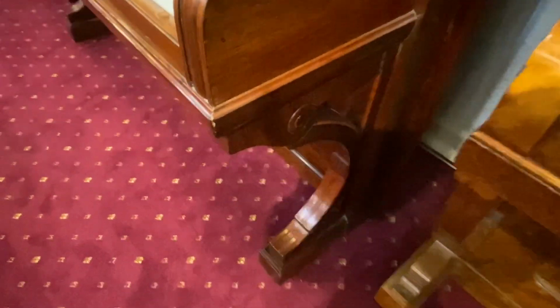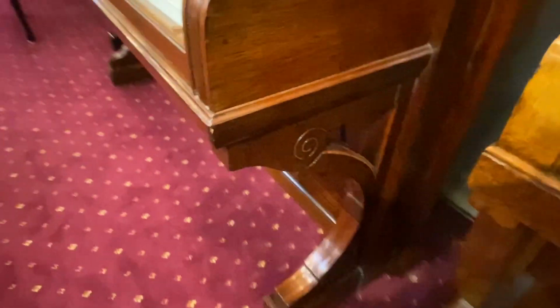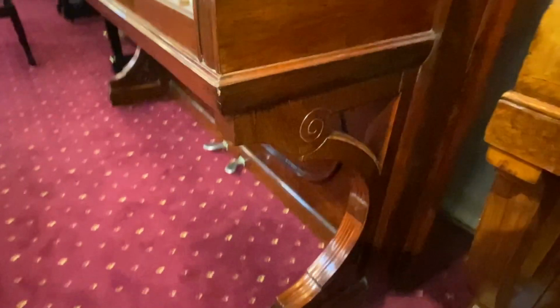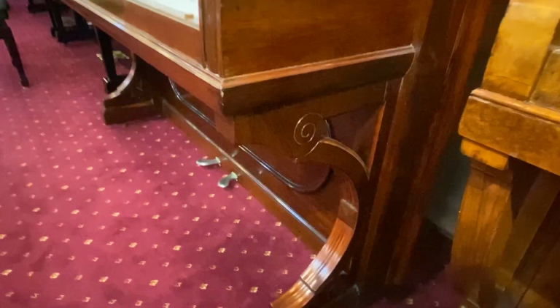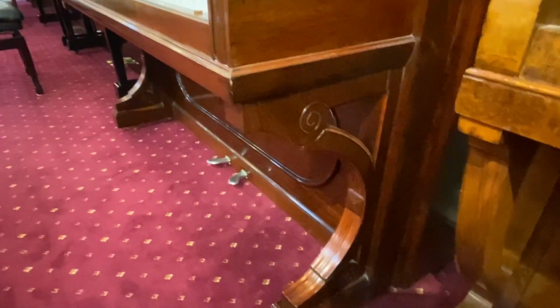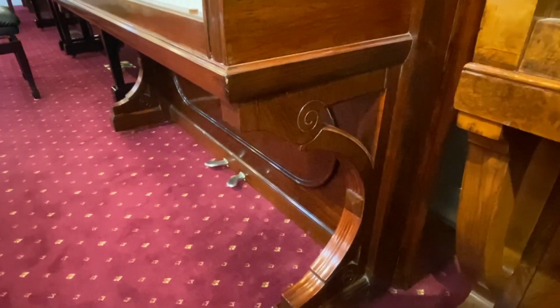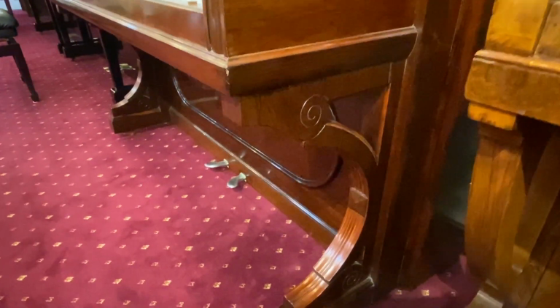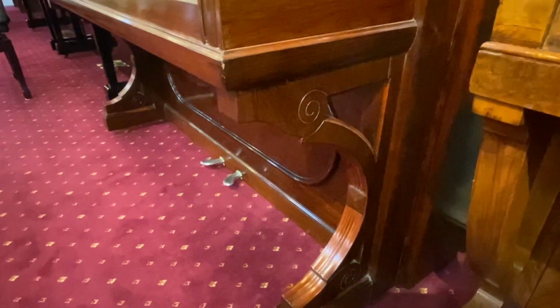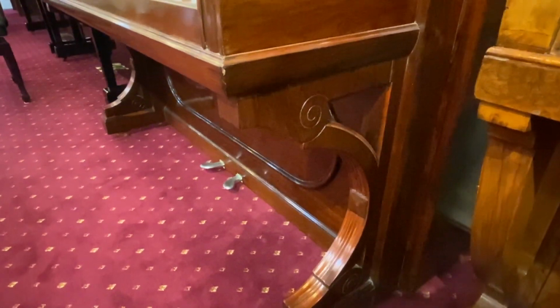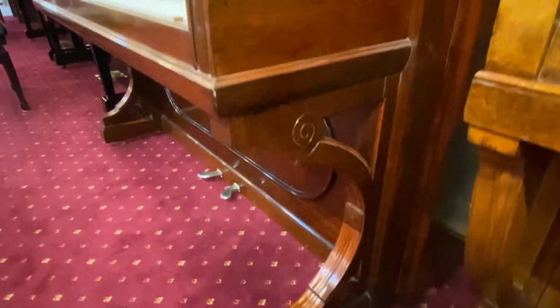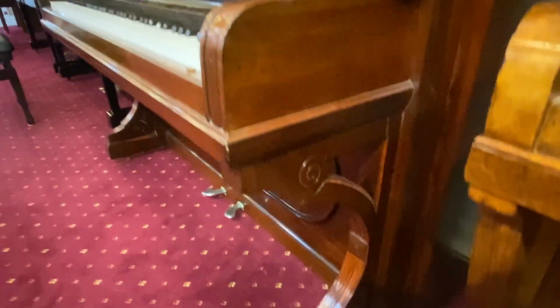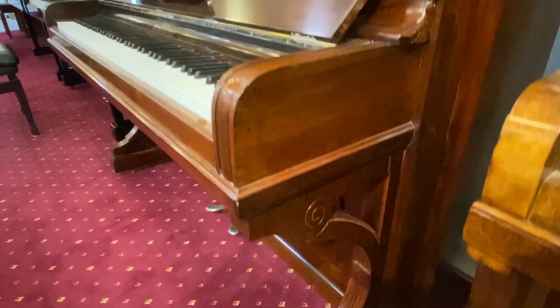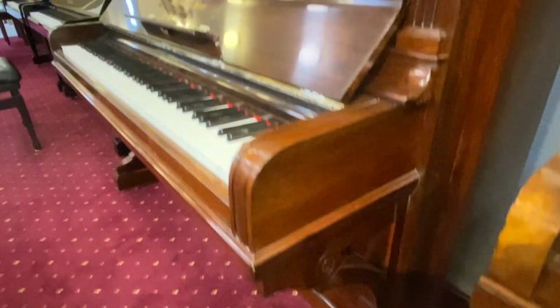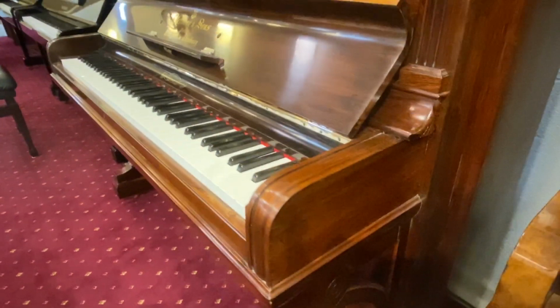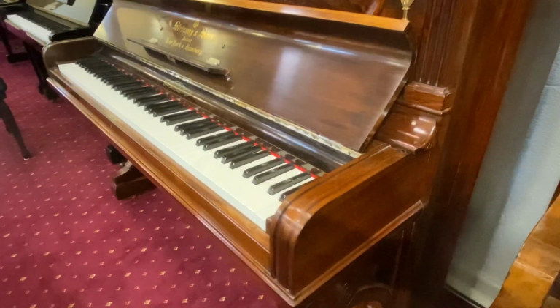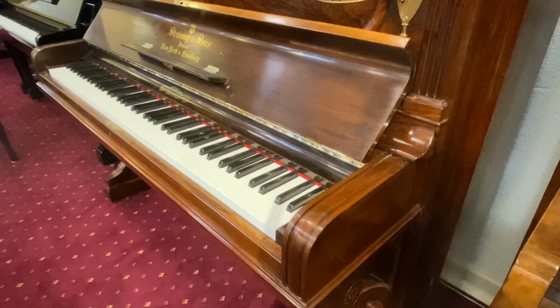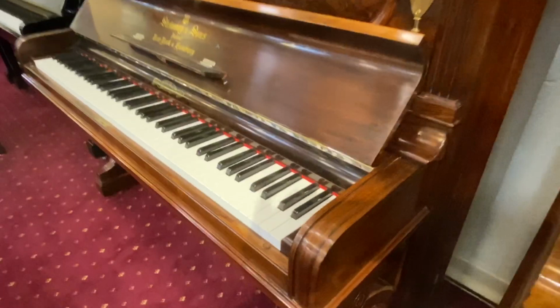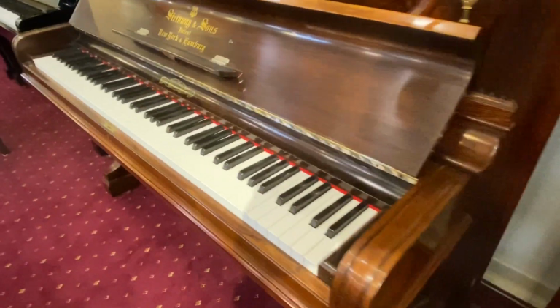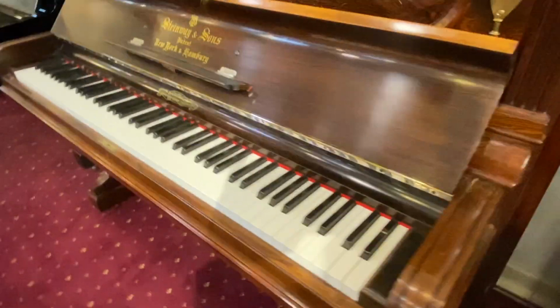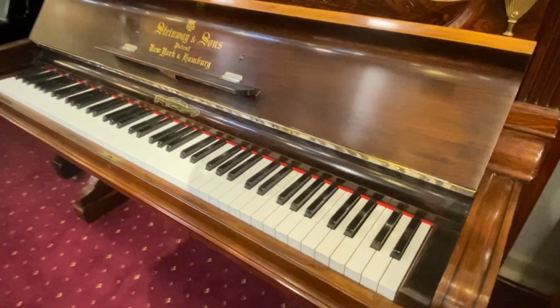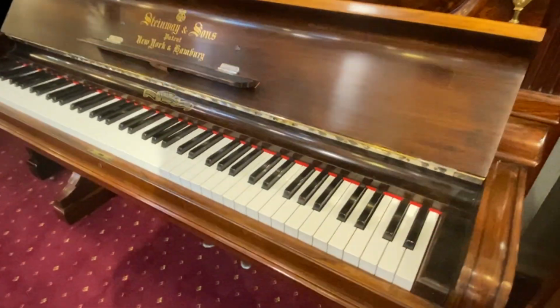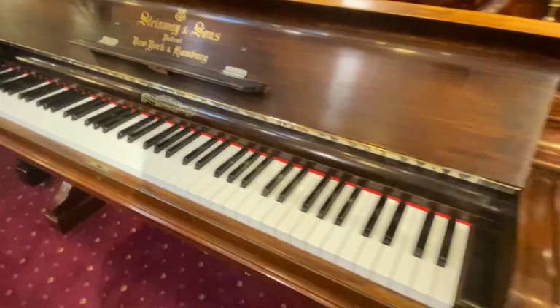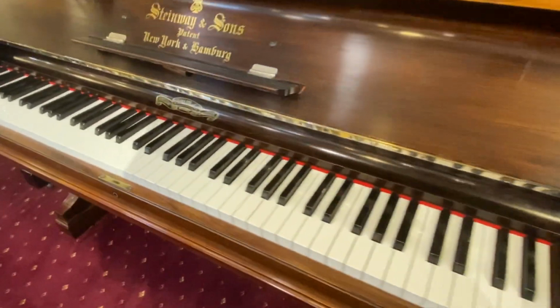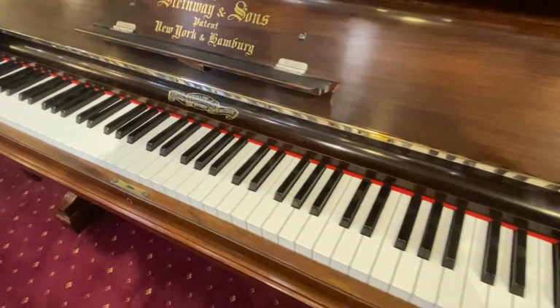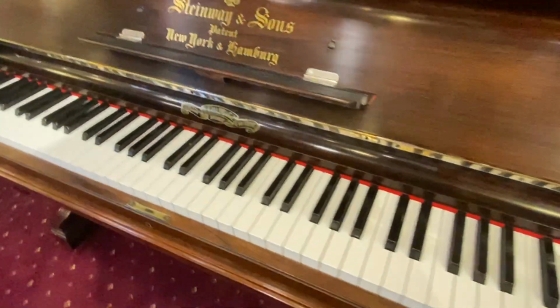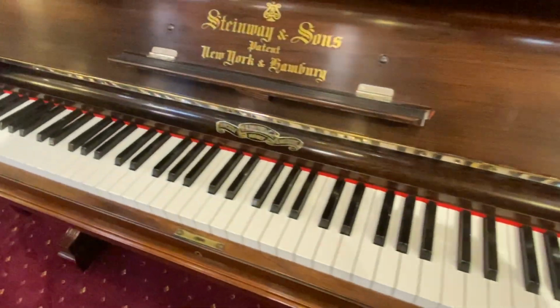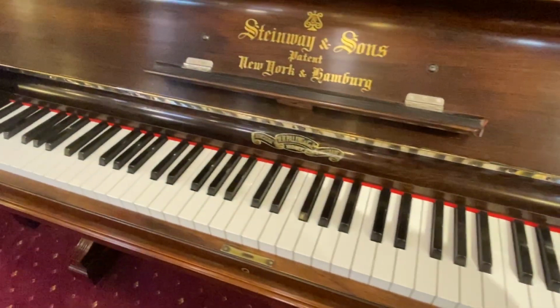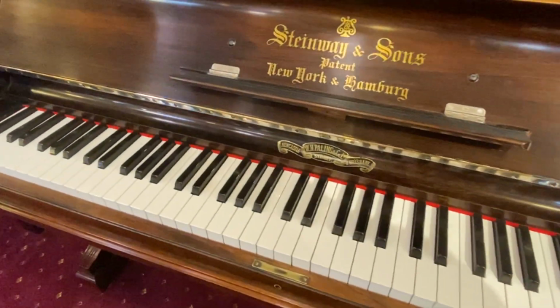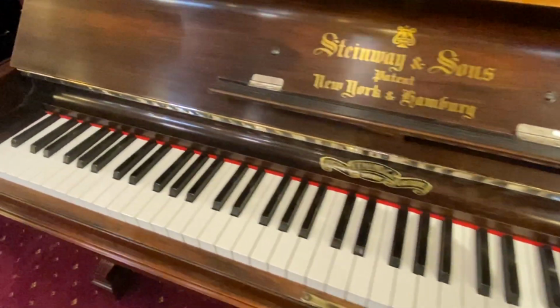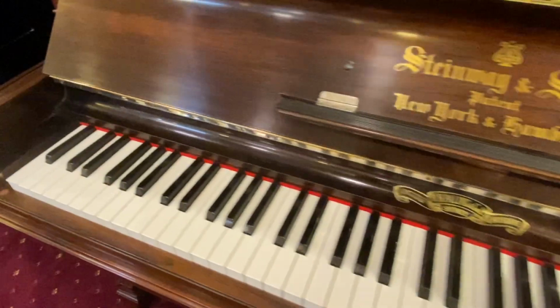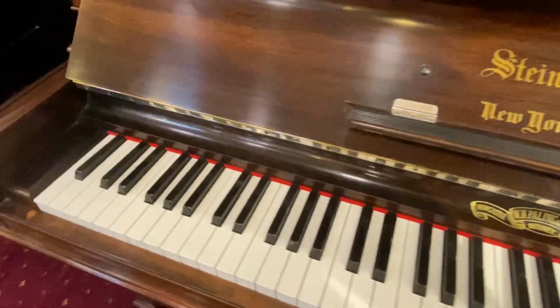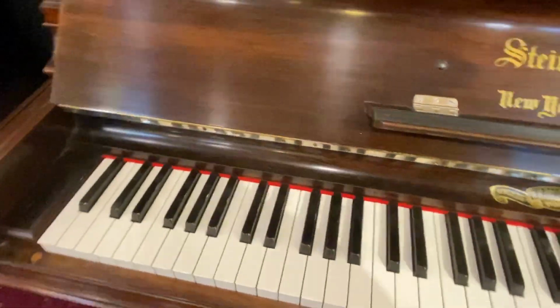As you can see, even the legs have got a lot of work on them. We've replaced the keyboard with German key tops — they feel like ivory.